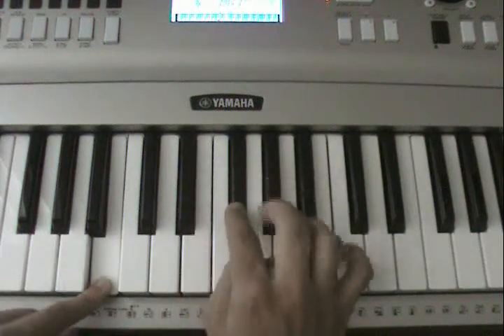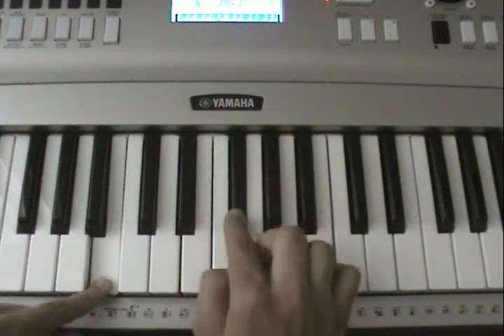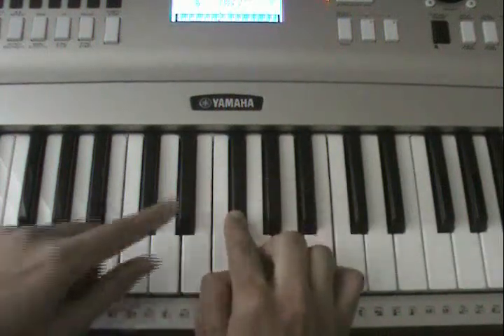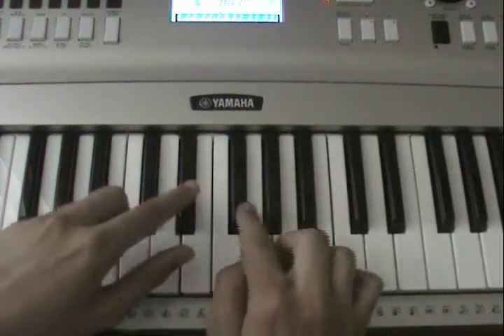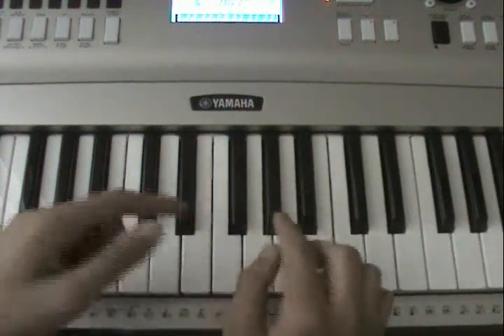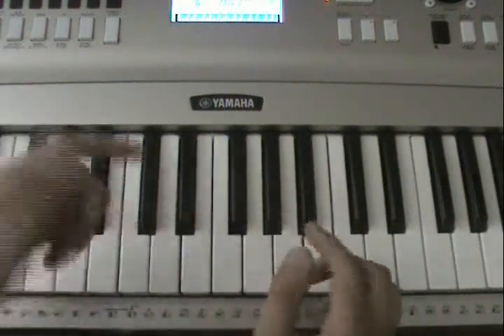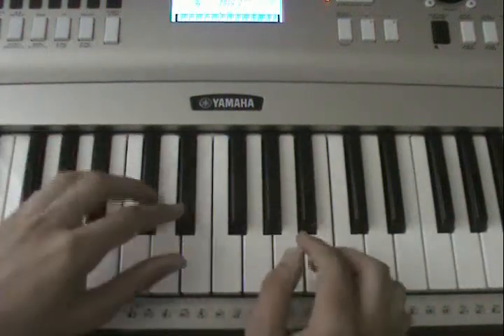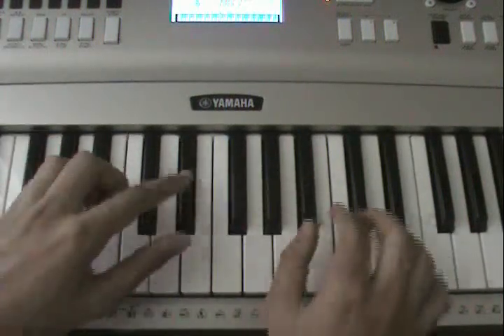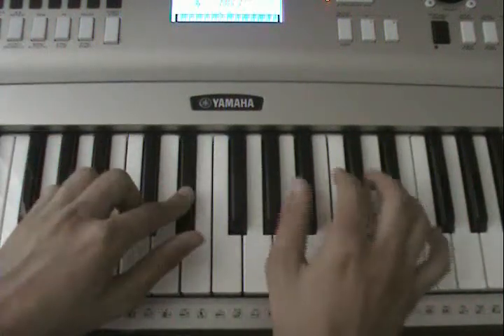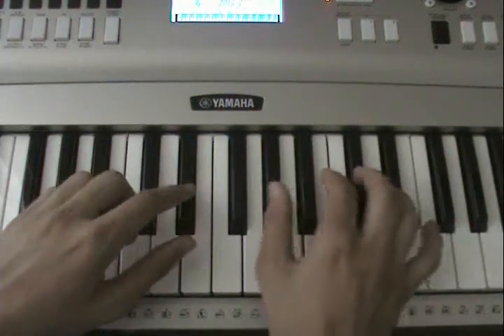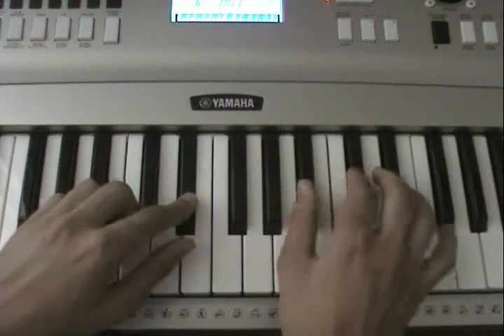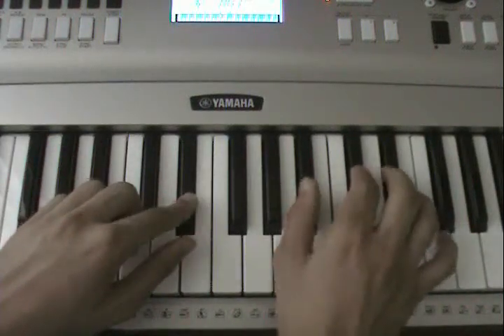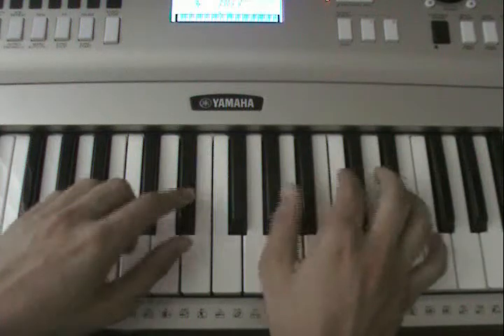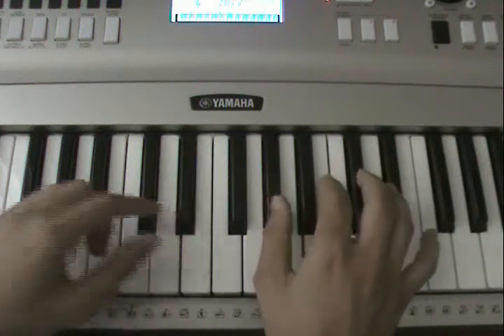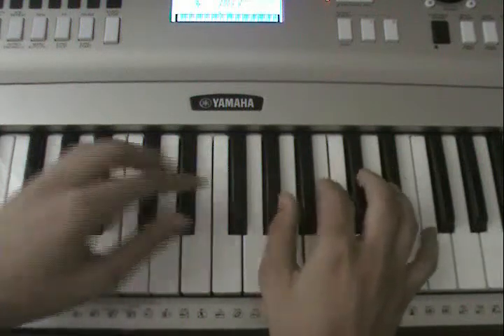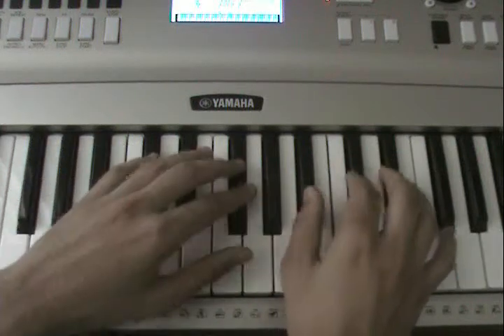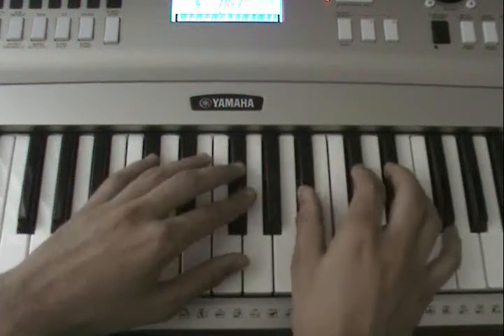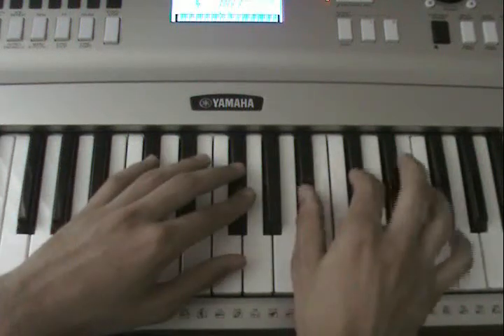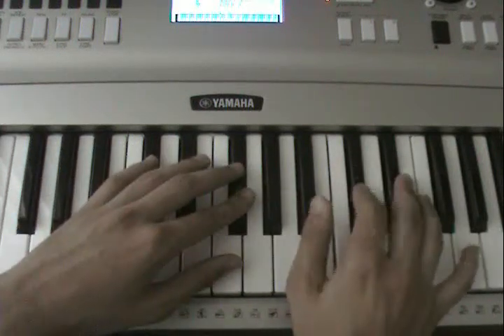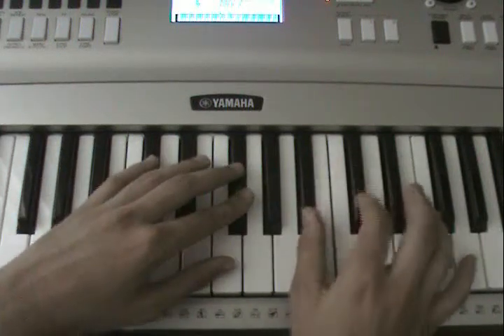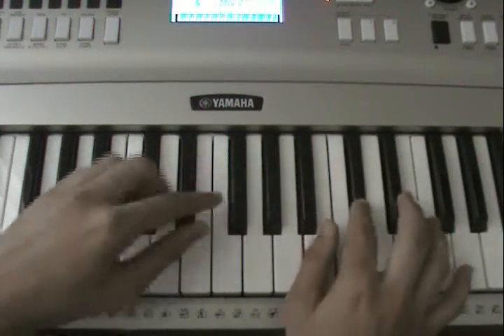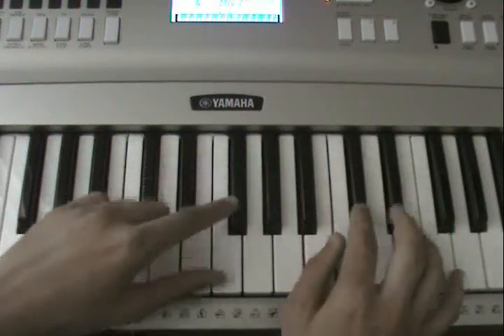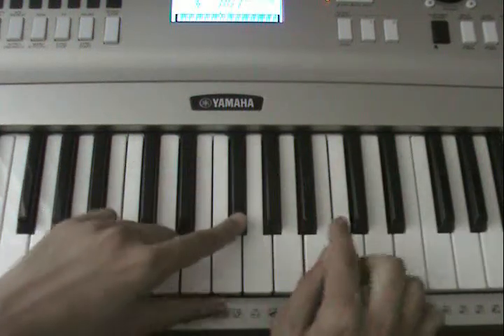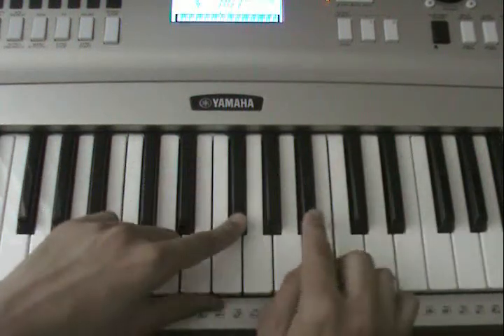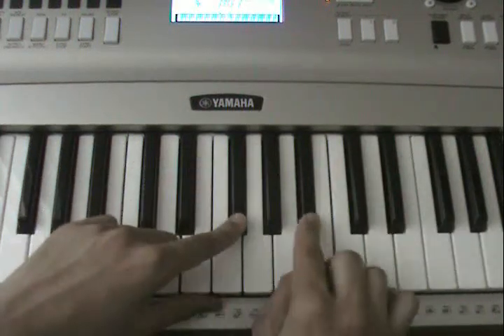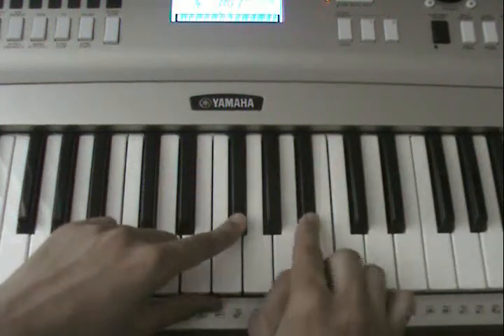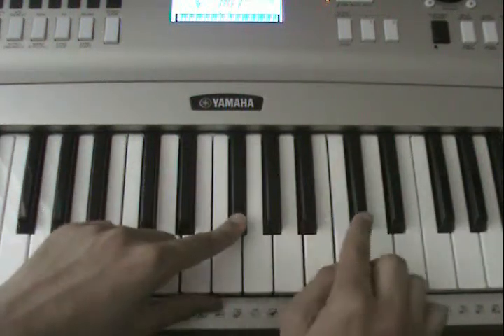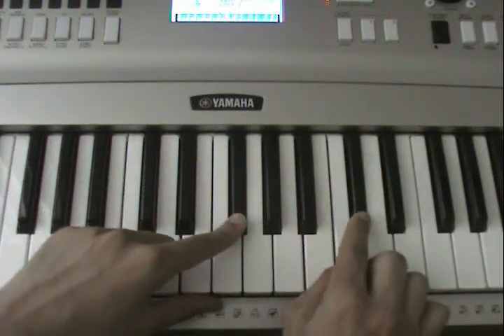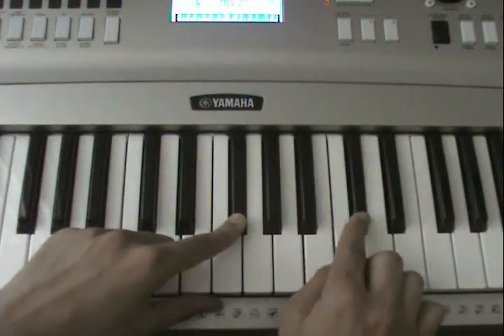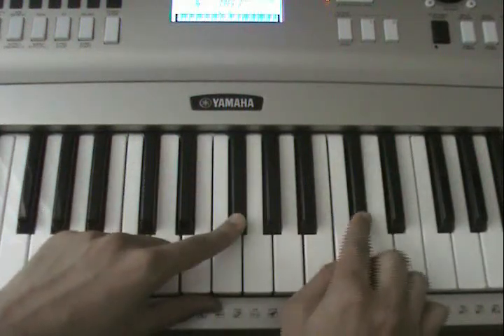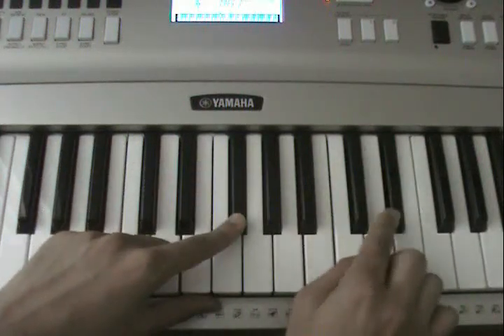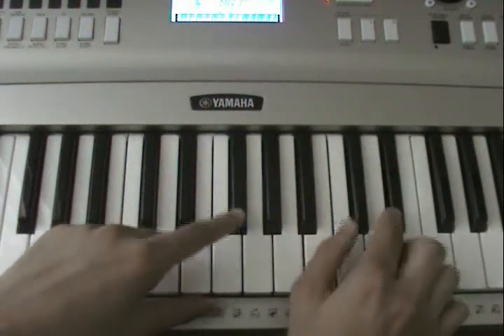Then the next series of keys: F sharp, B flat, C sharp, and E flat.